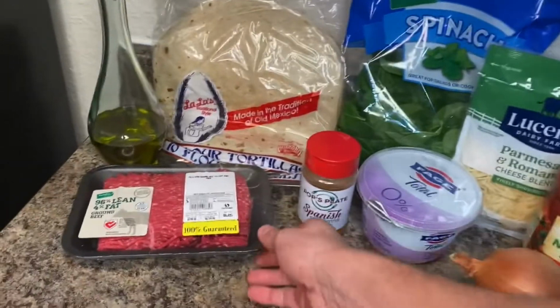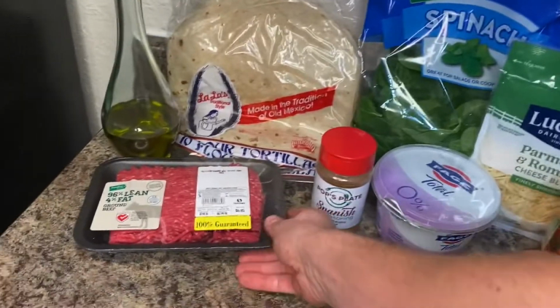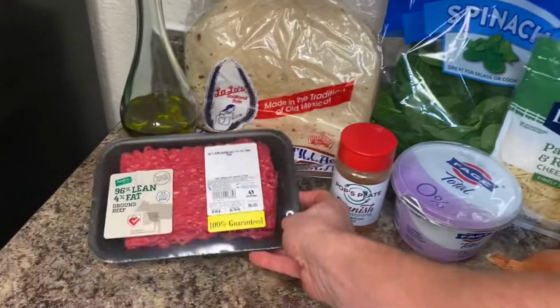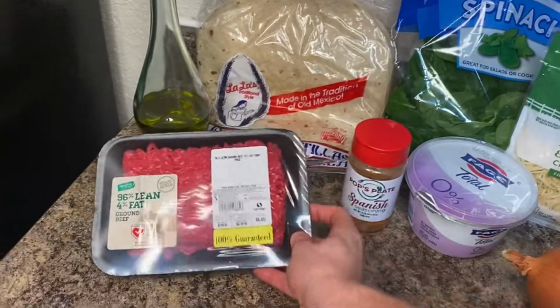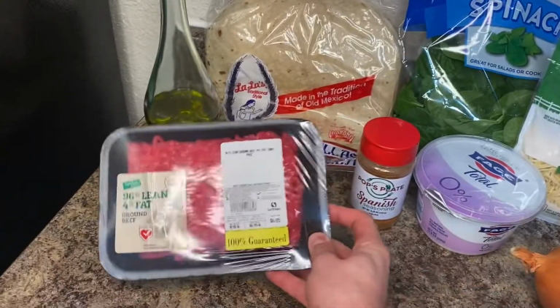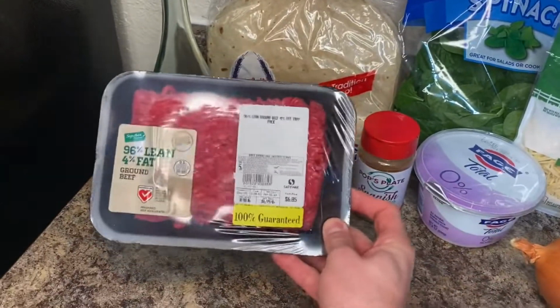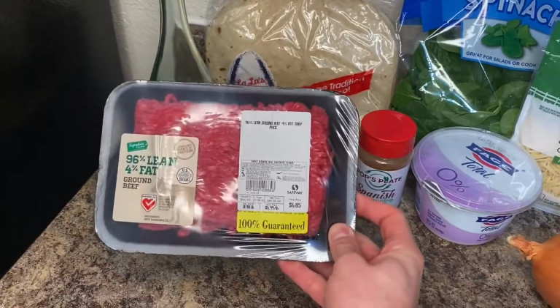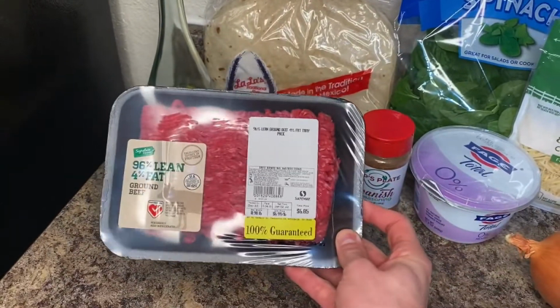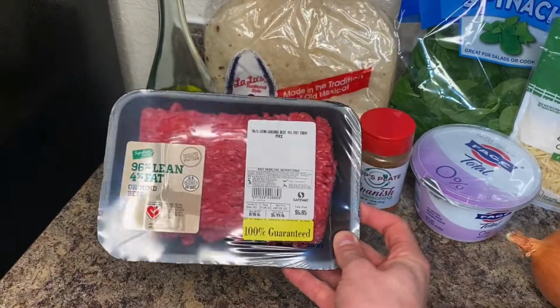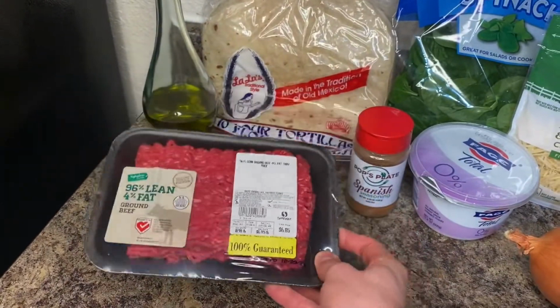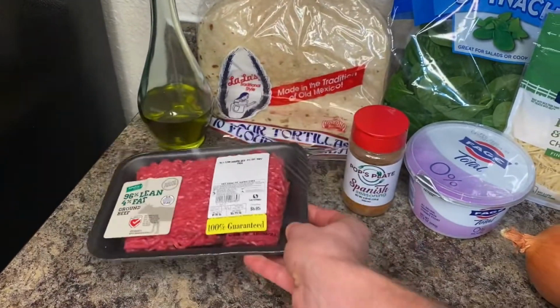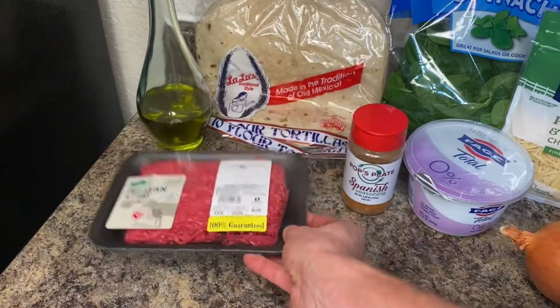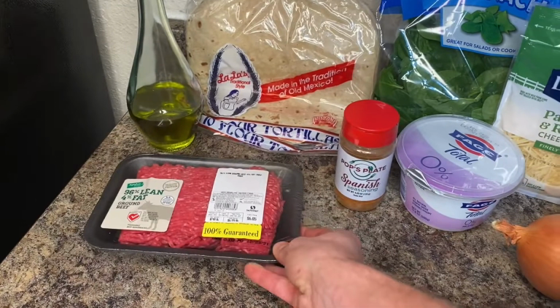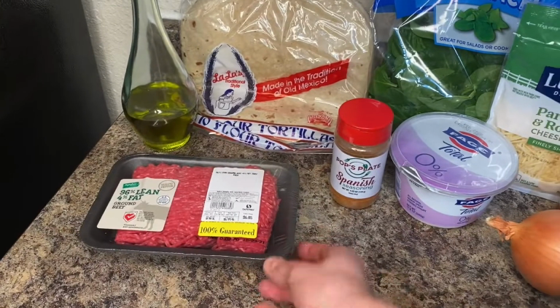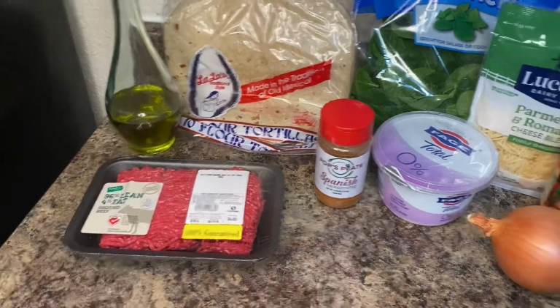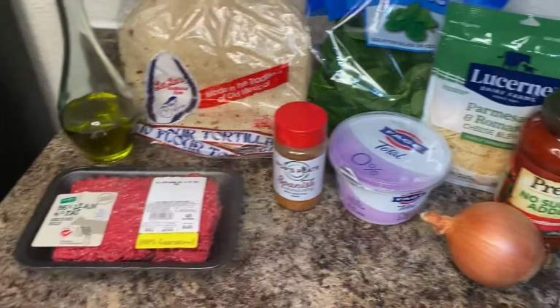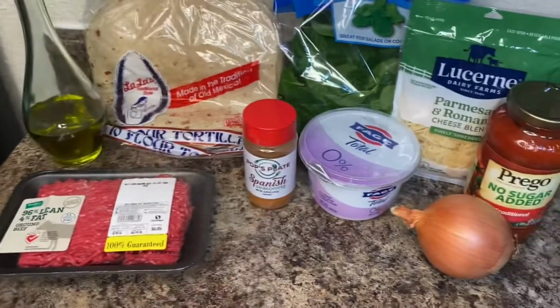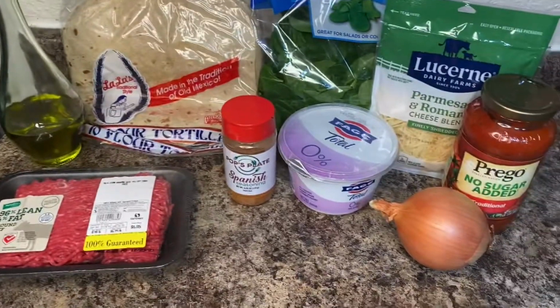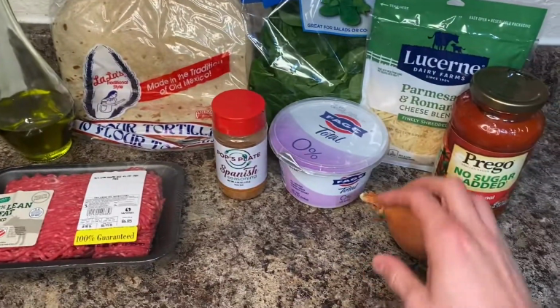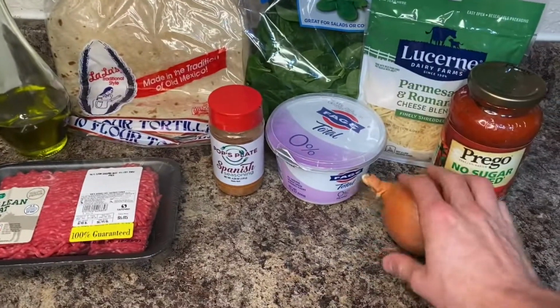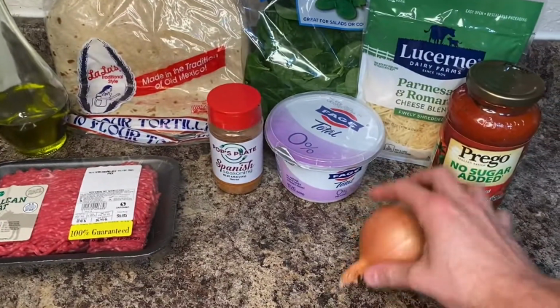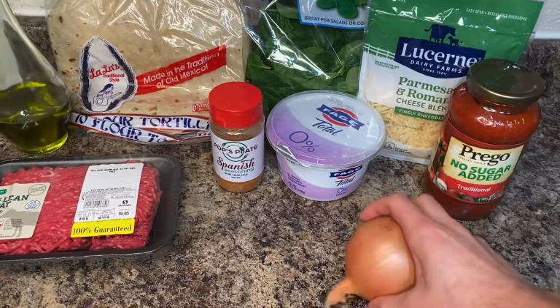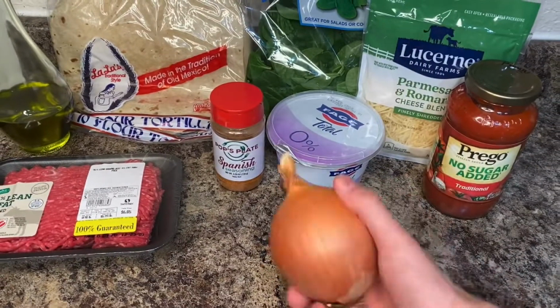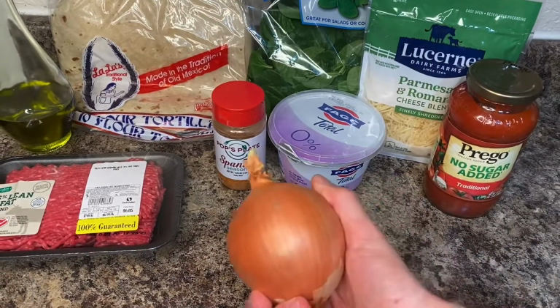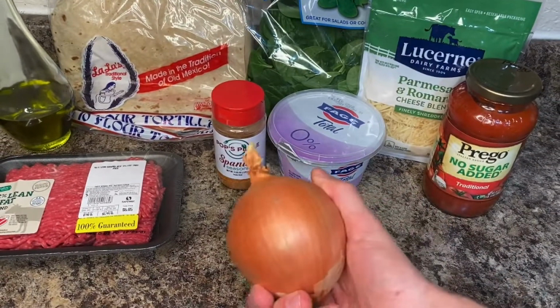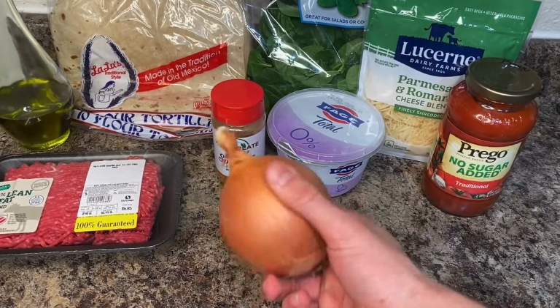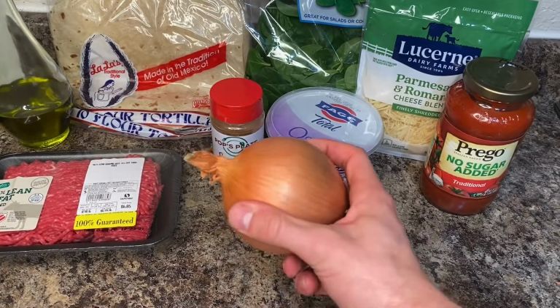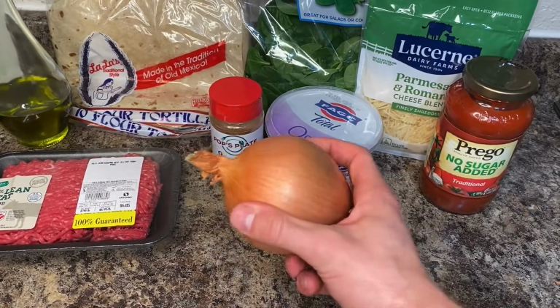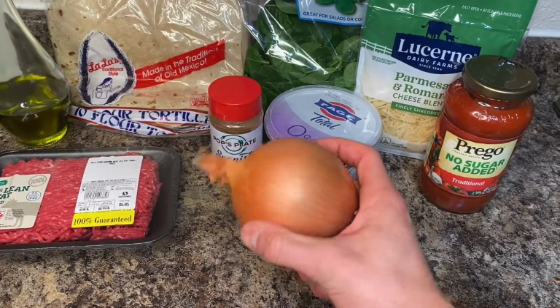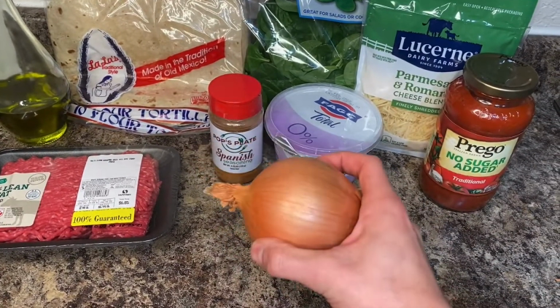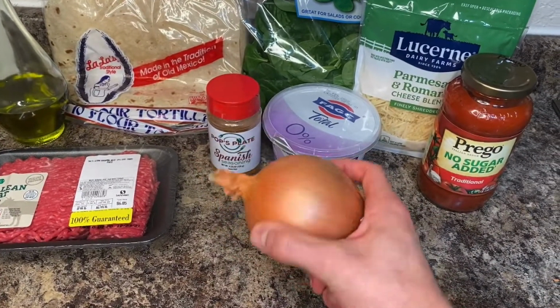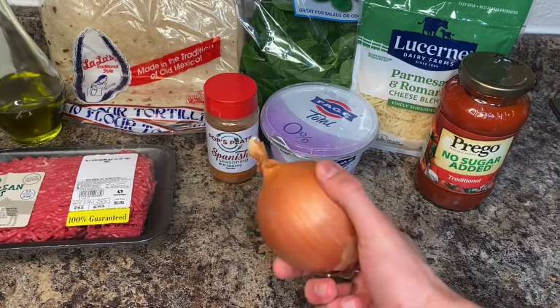Let's start out with a really lean ground beef, about a pound of that. Next, we're going to use this onion — about half of it, finely diced.